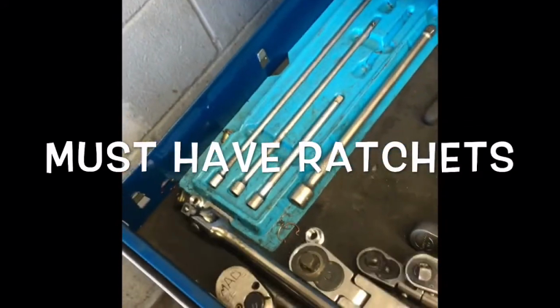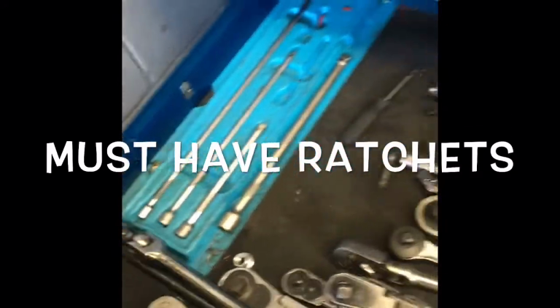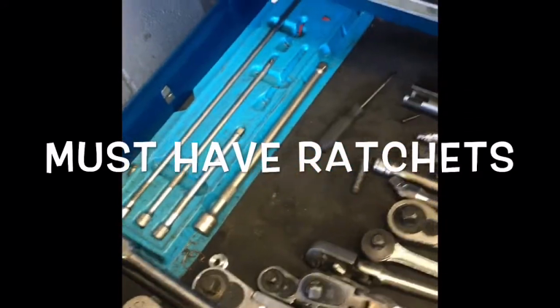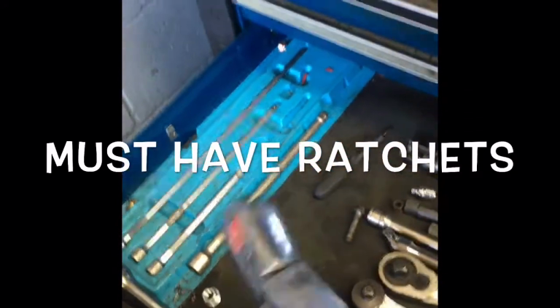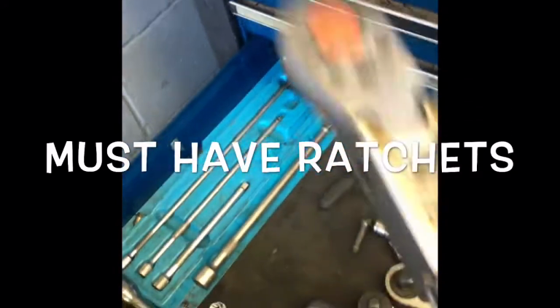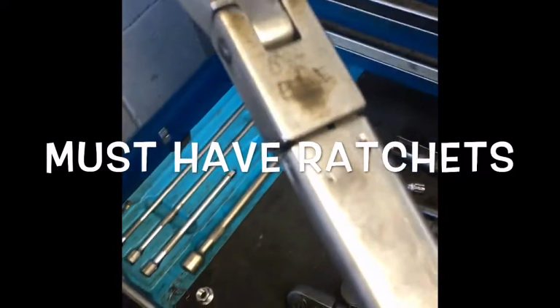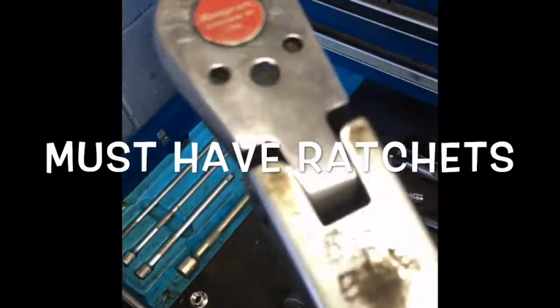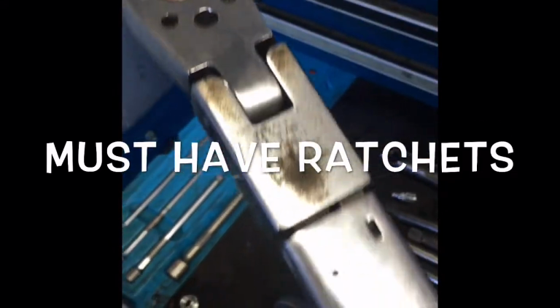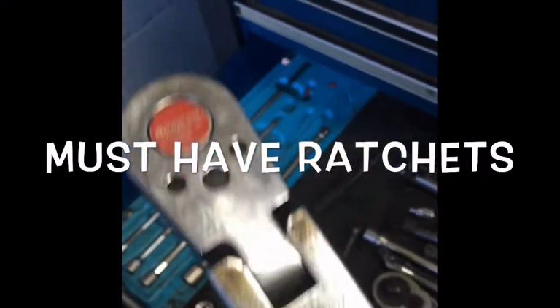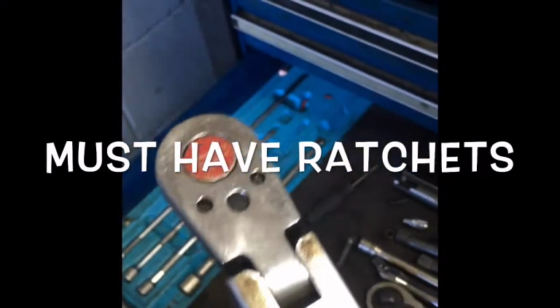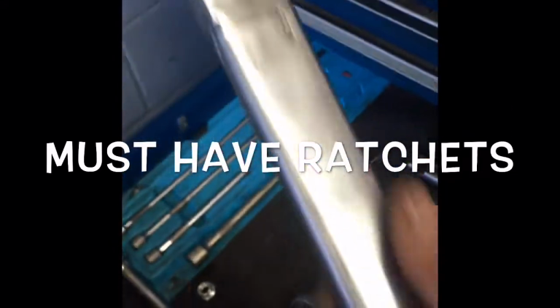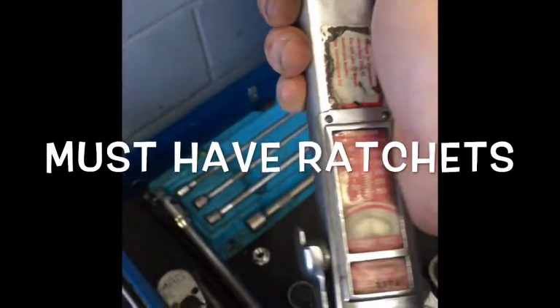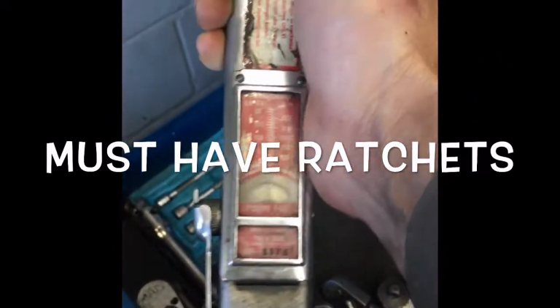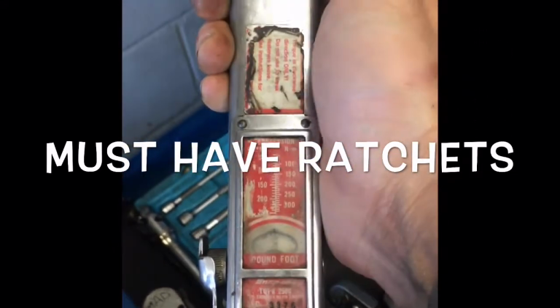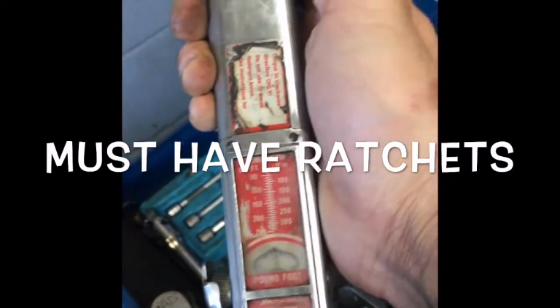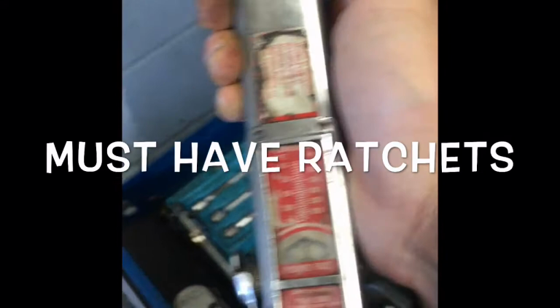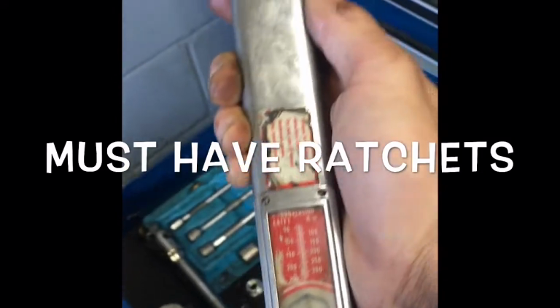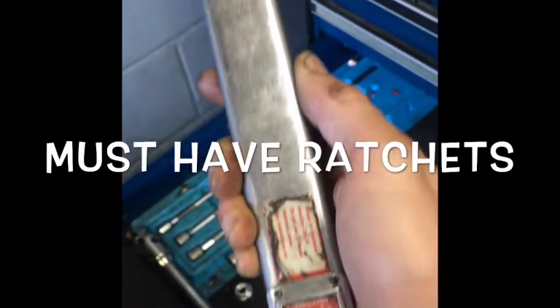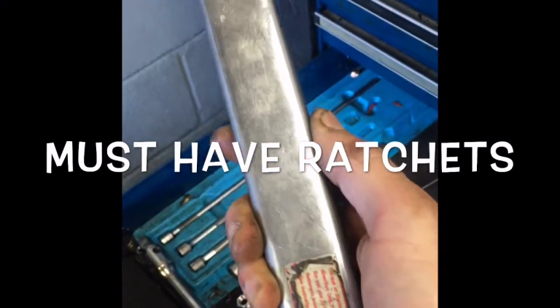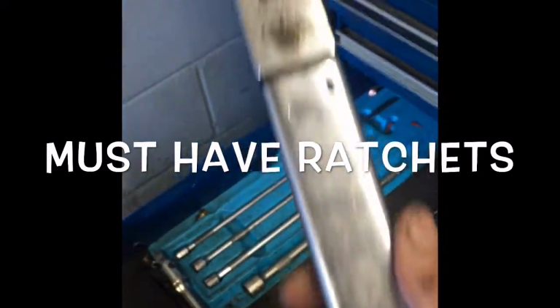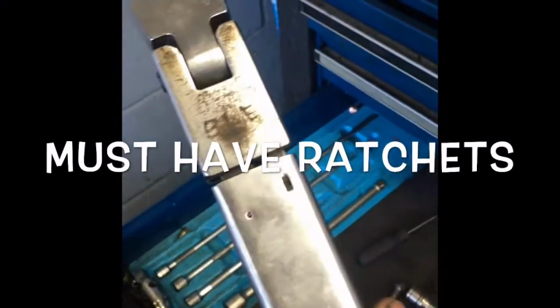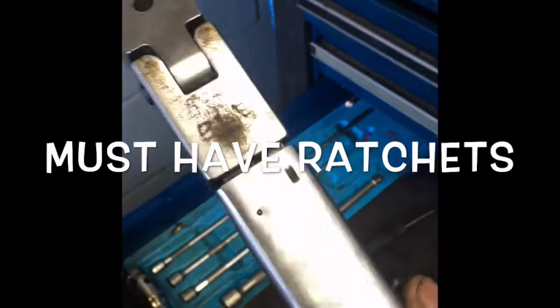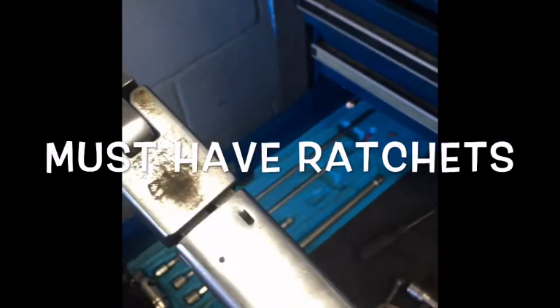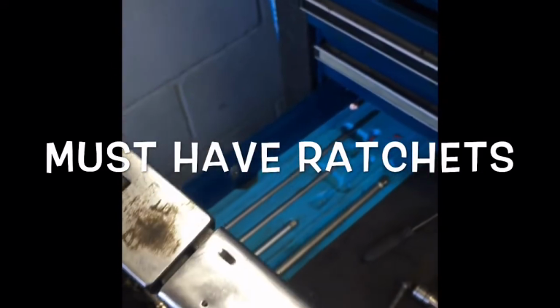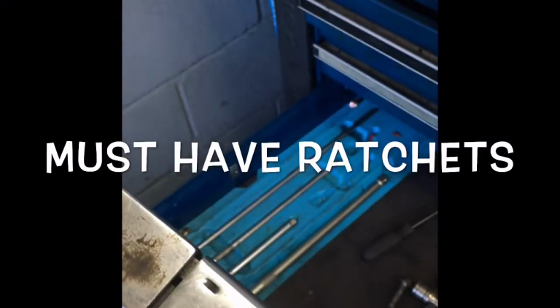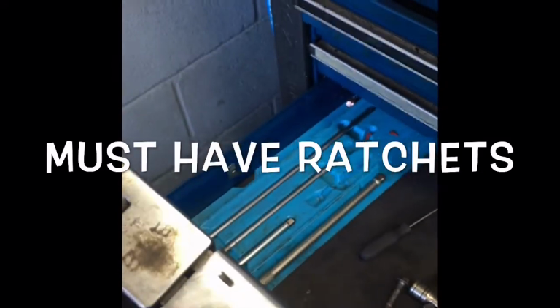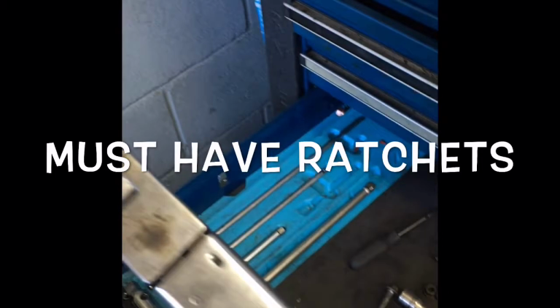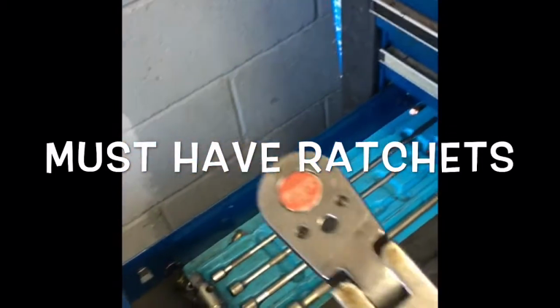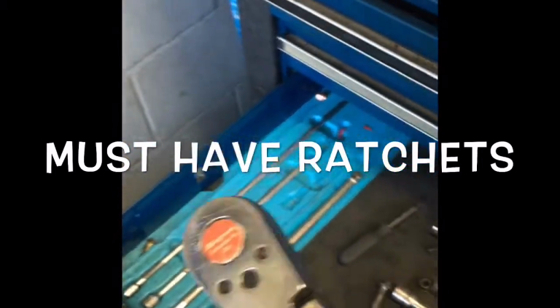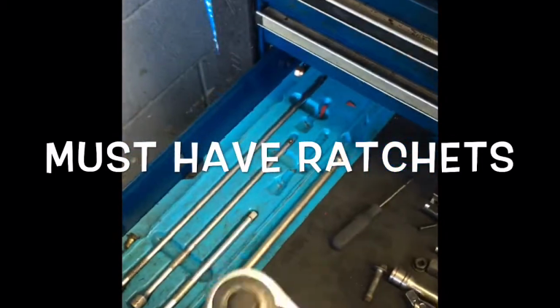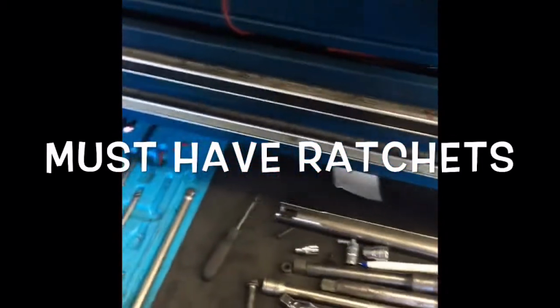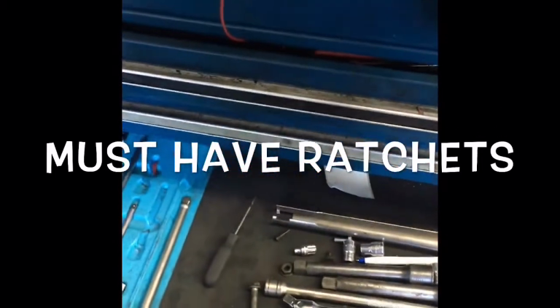And then you've got your torque wrenches. This is my snap-on torque wrench. This one is also about 20 years old. As you can see, it's got a lot of wear and tear on it, but it's been a great ratchet for me. I get it calibrated every couple of years and it's been great.